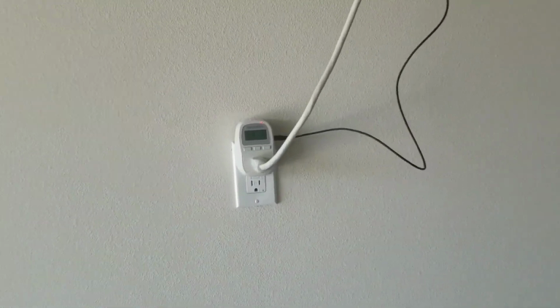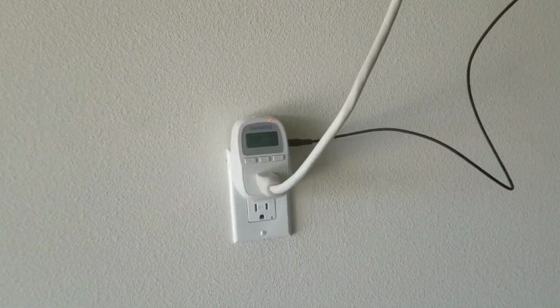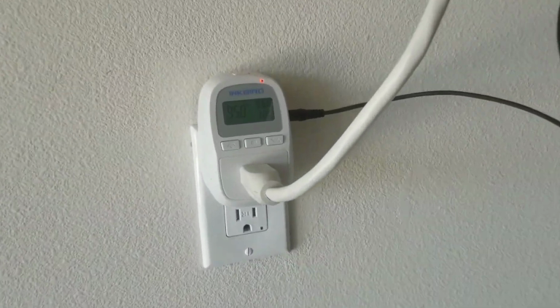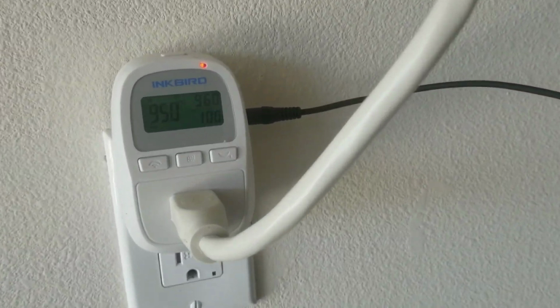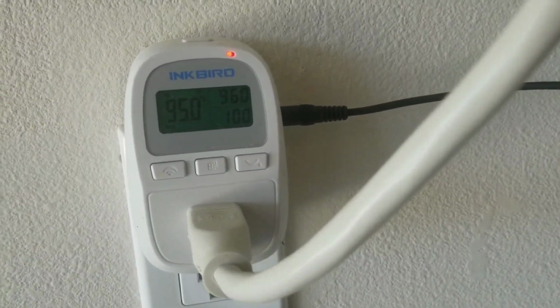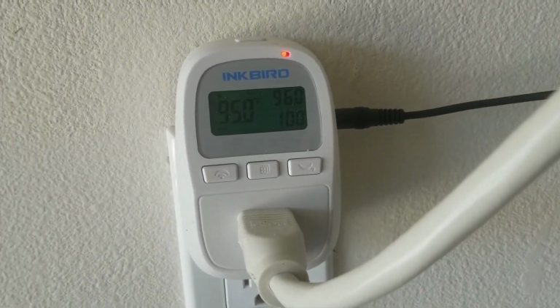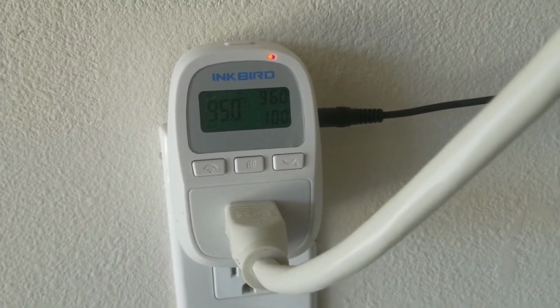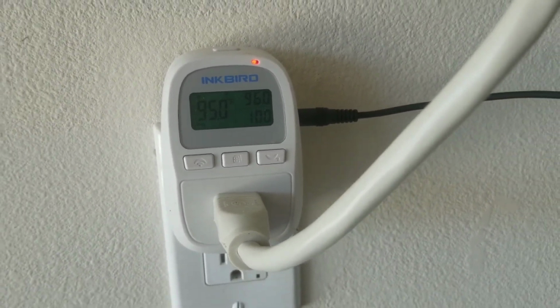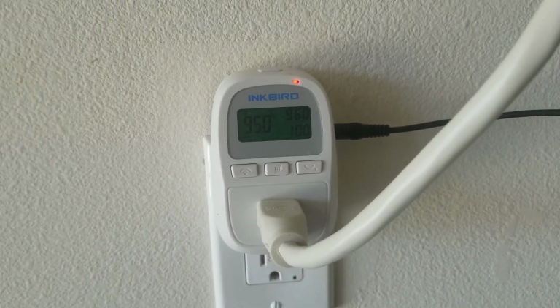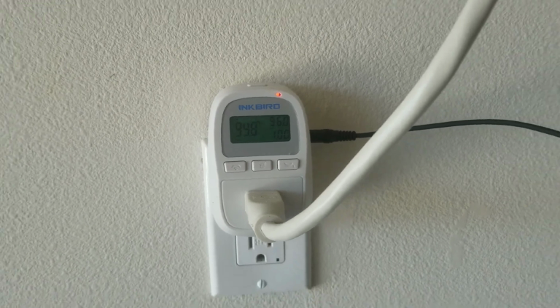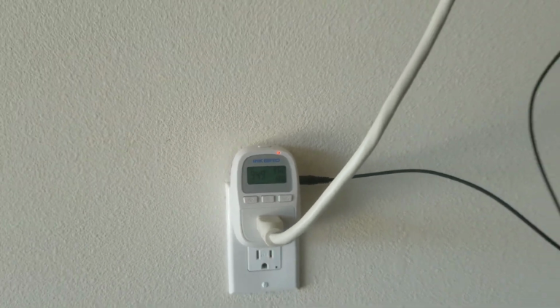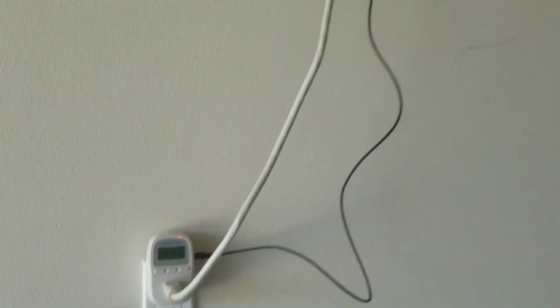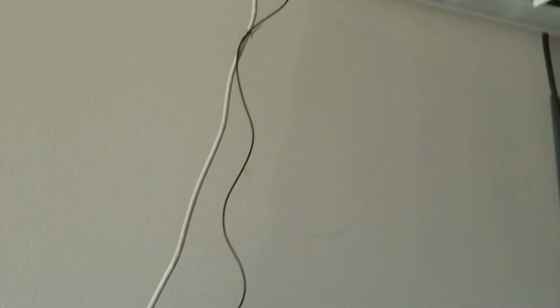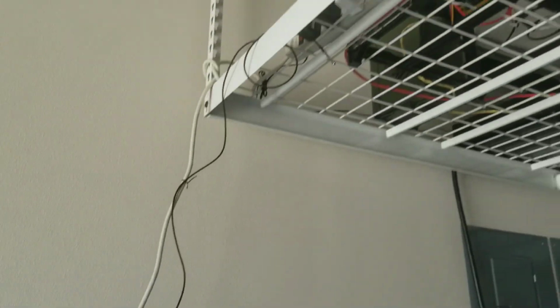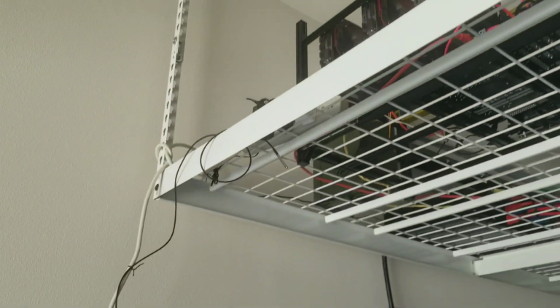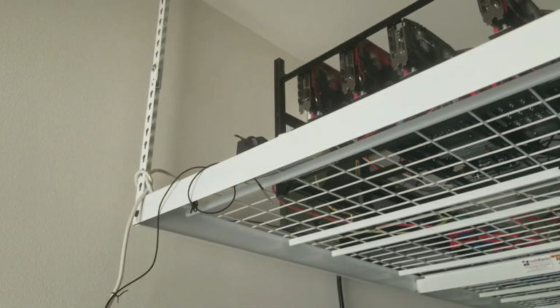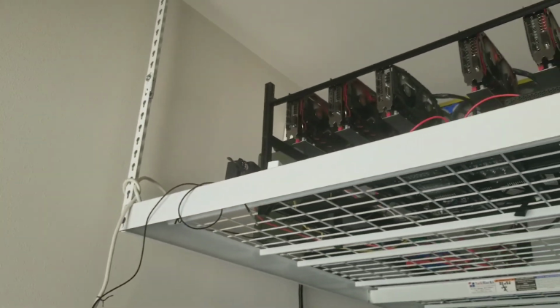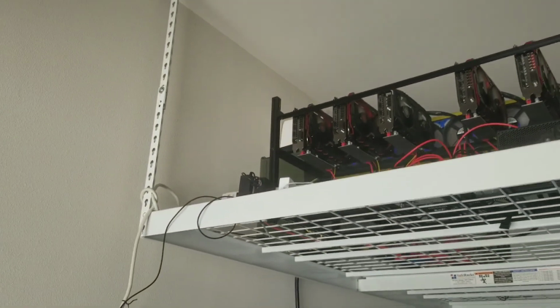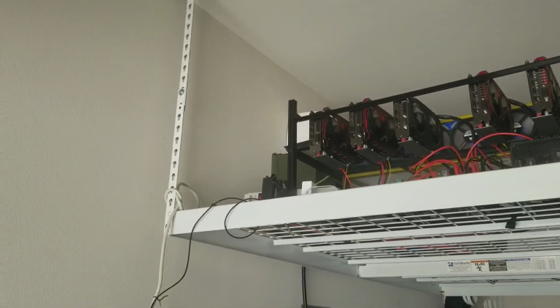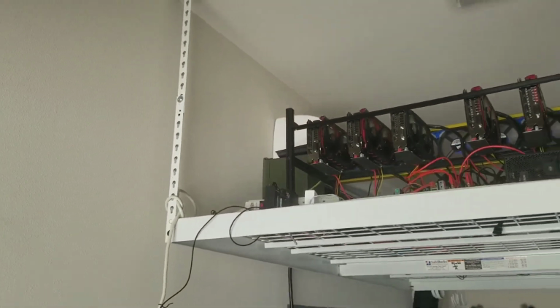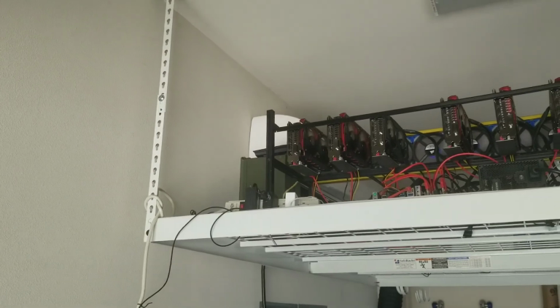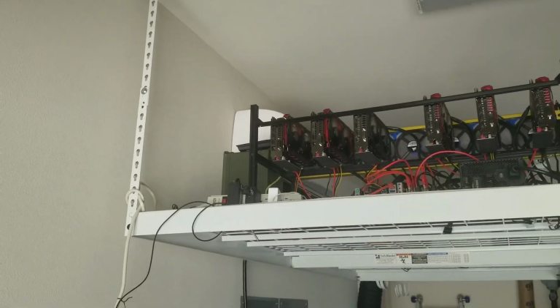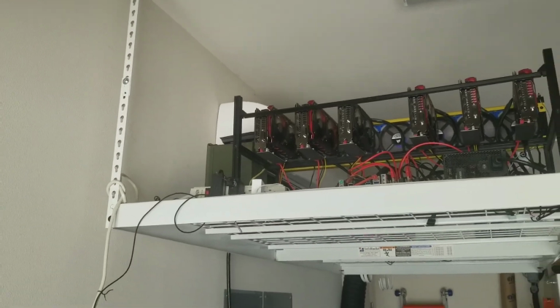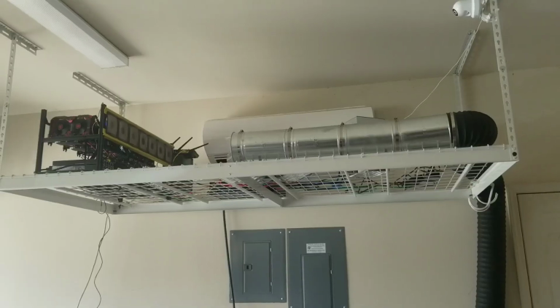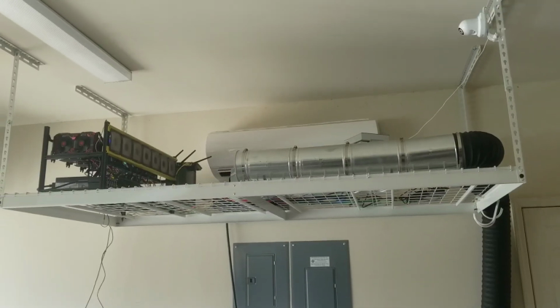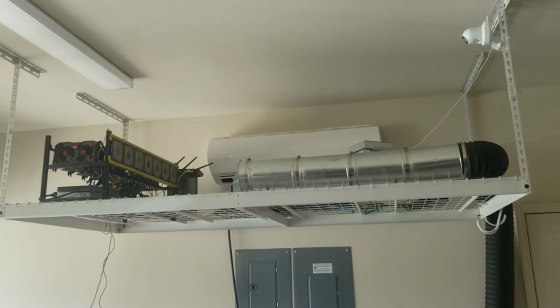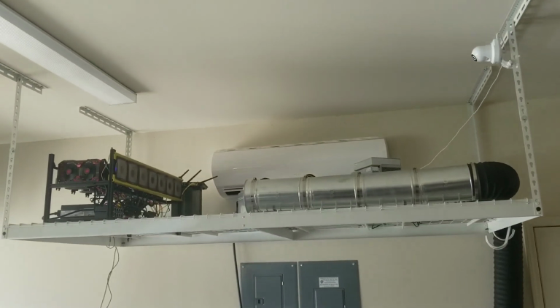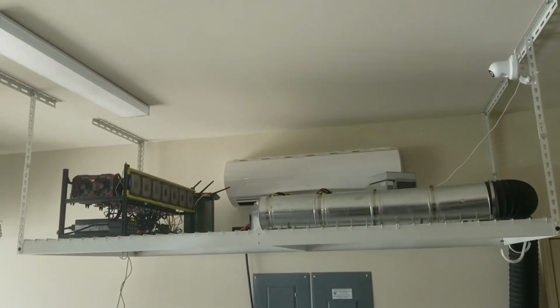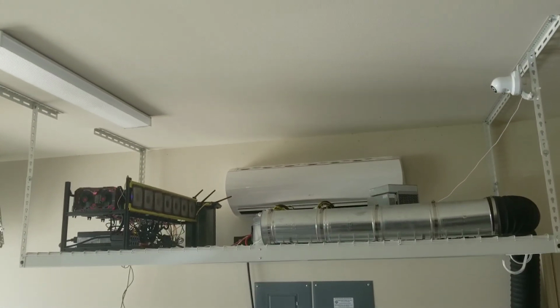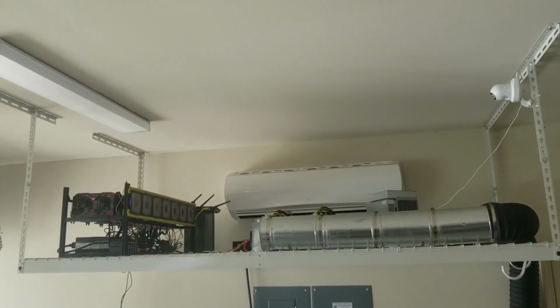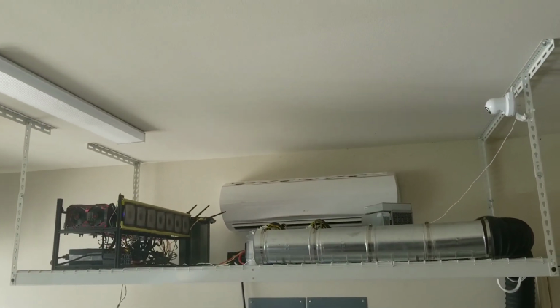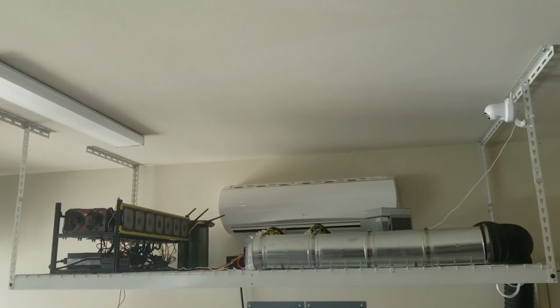I do have a couple of safety features in place. This device here is designed to shut down the internet, which would stop the miners if the garage gets too hot. And up here on the top right there's a camera with a motion sensor.